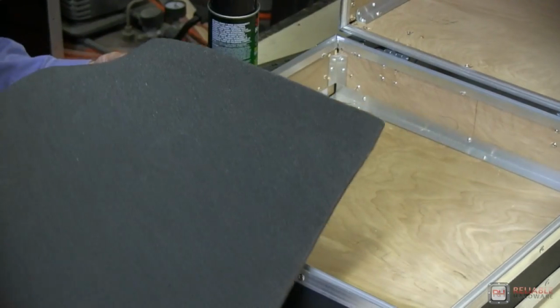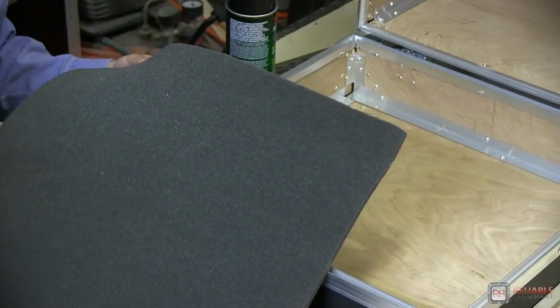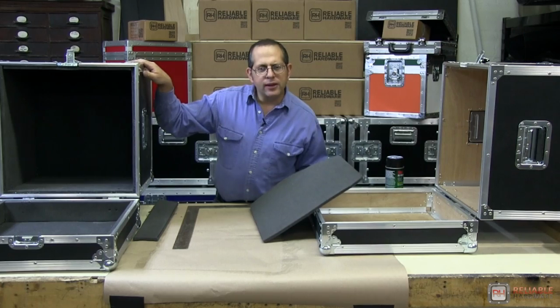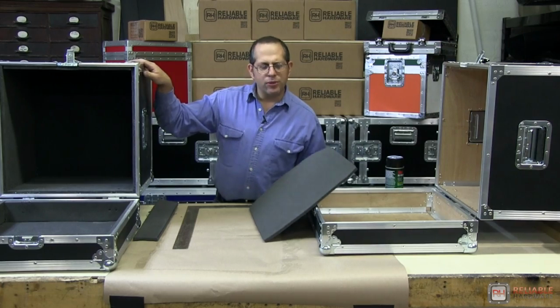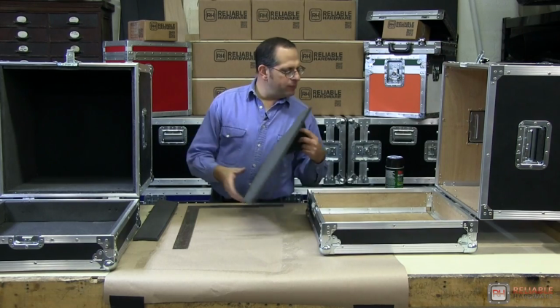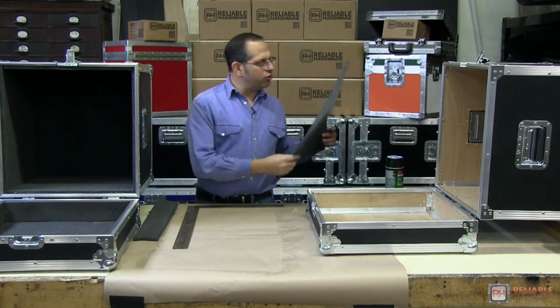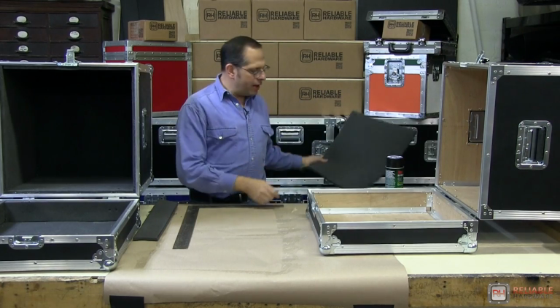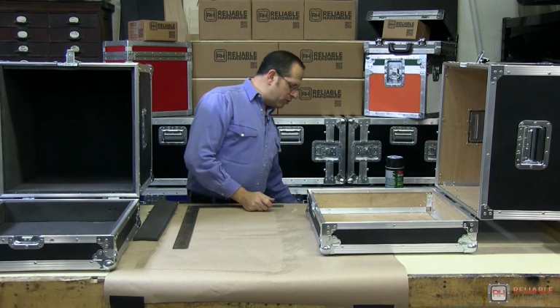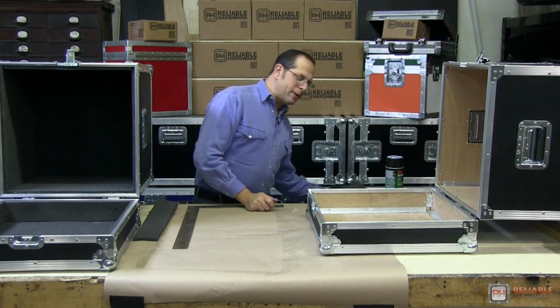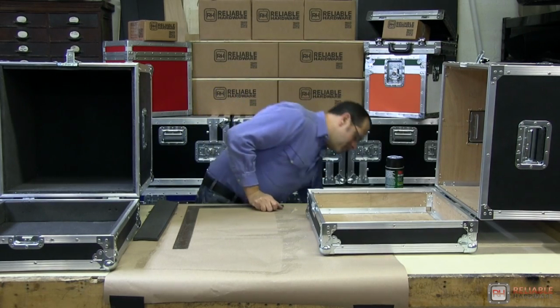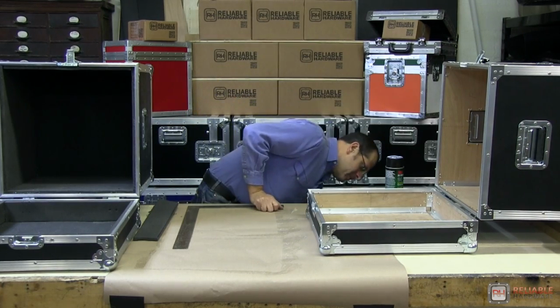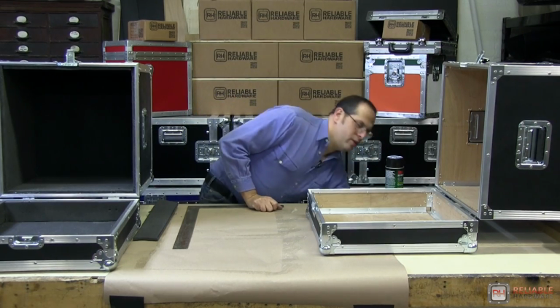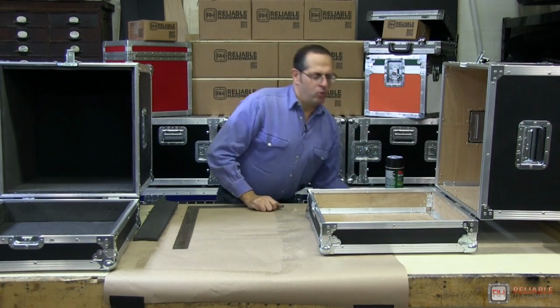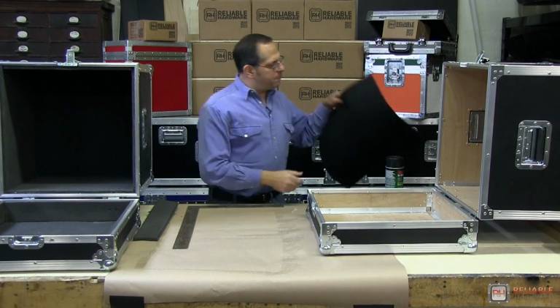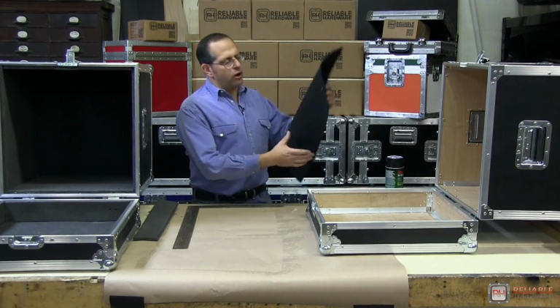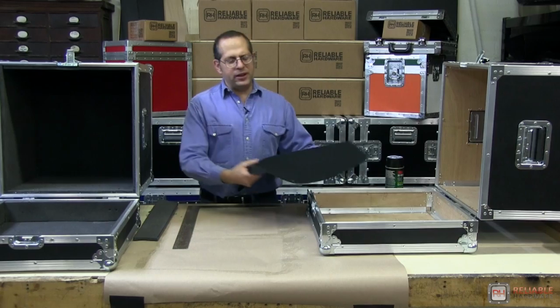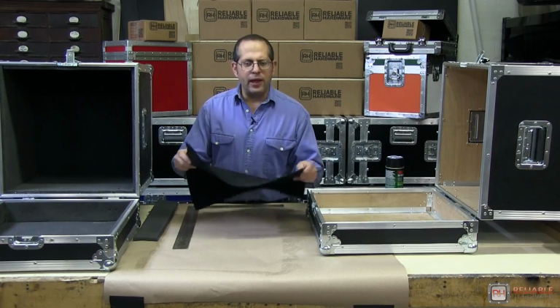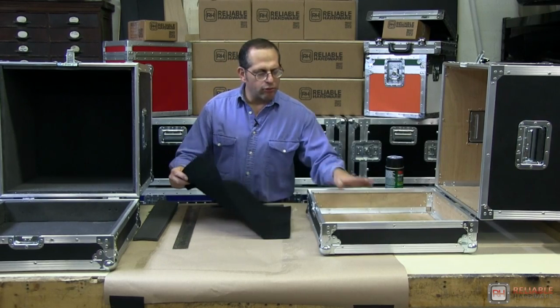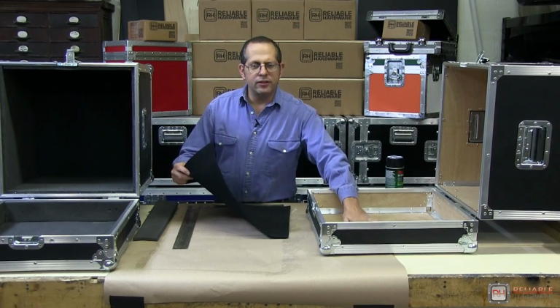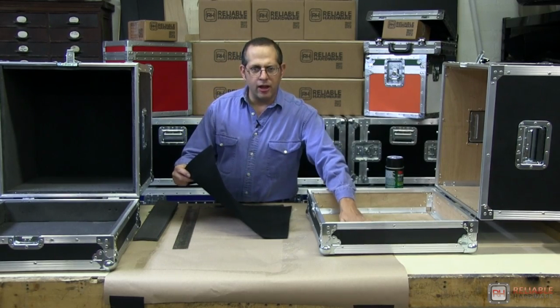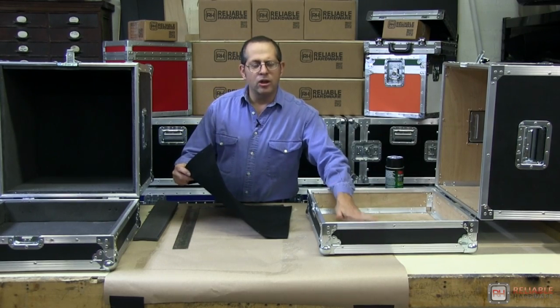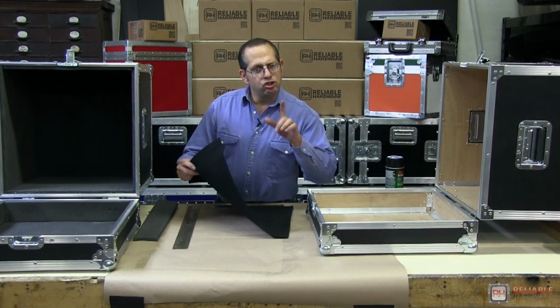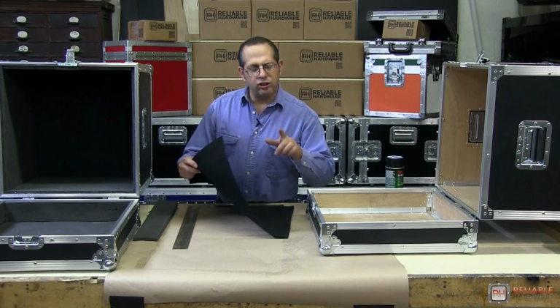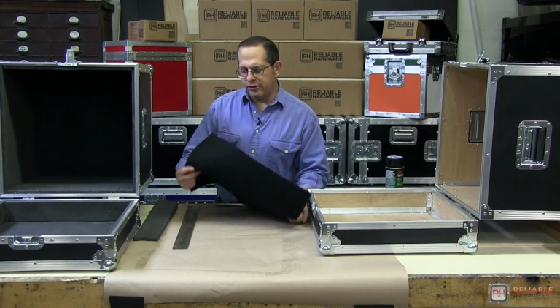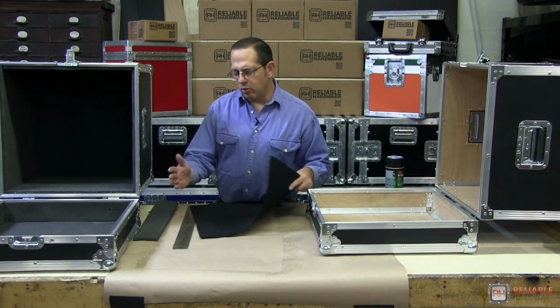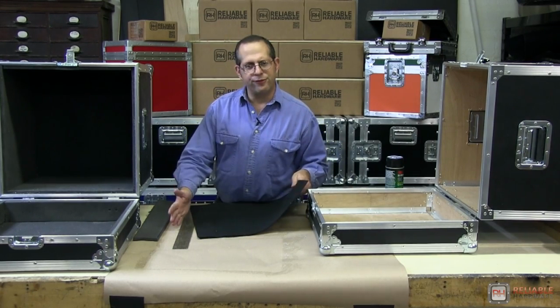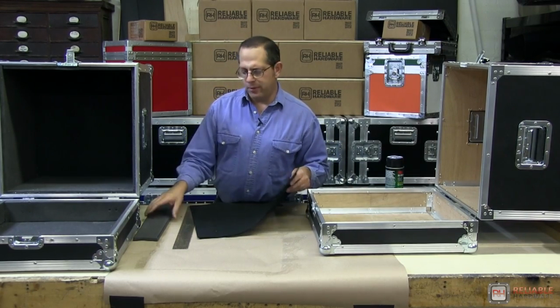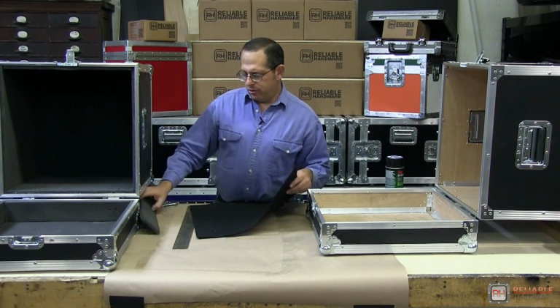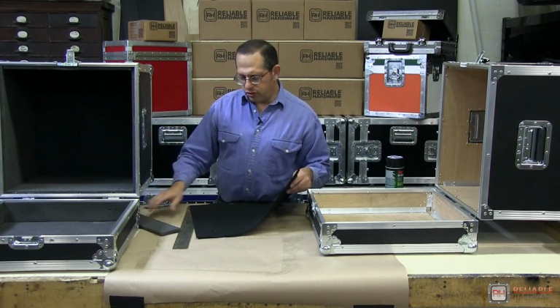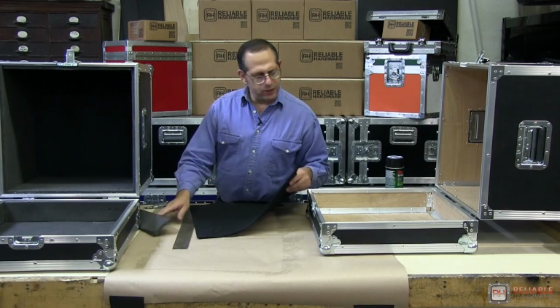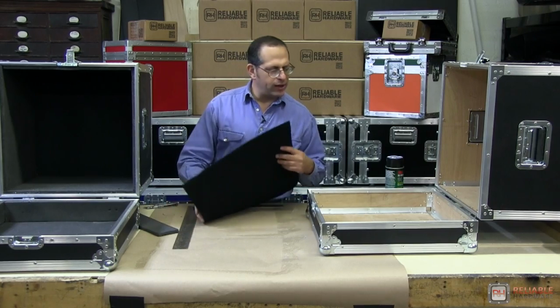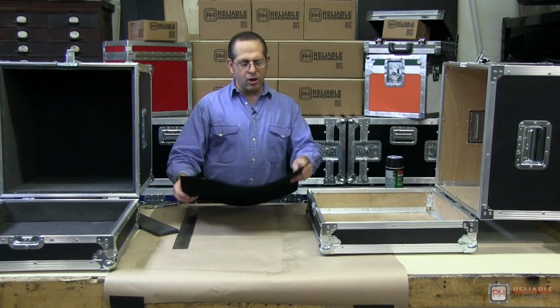We've lined this one with foam. Now we're going to show you how to do it with carpeting. We've got a piece of carpeting here that we have already cut to size, just as we had done with the foam, so this piece is ready to go.